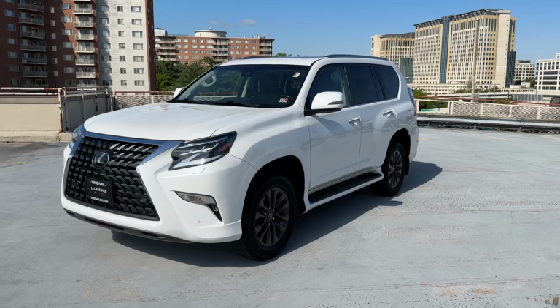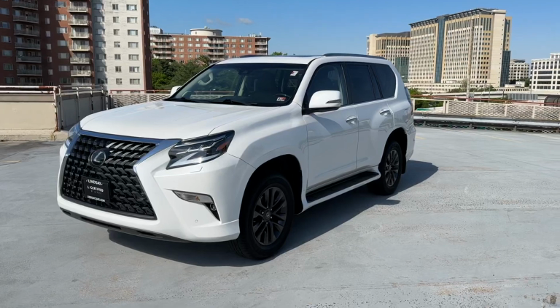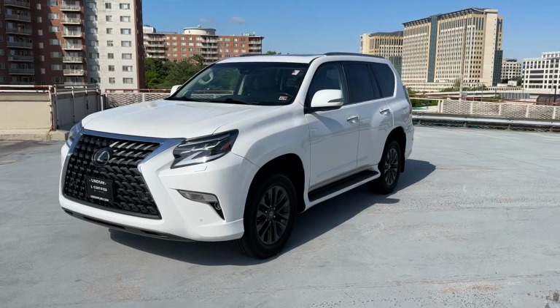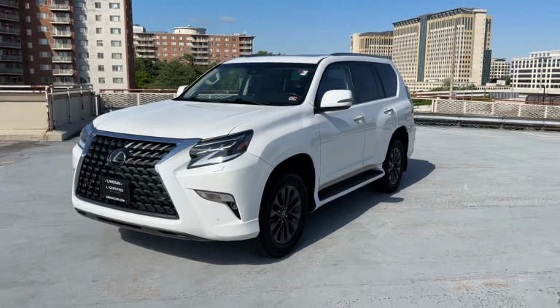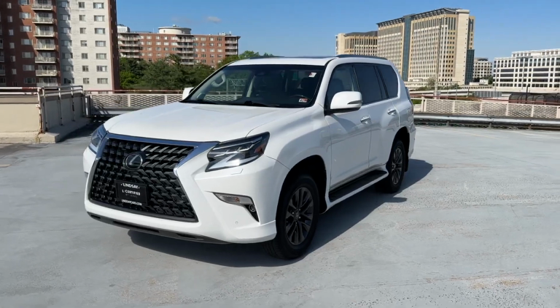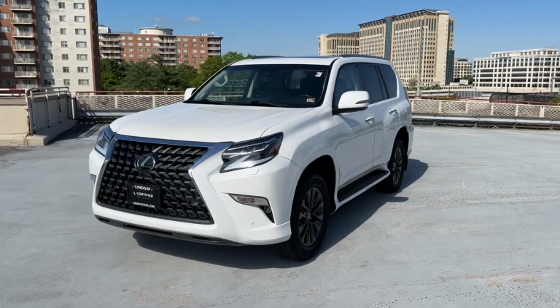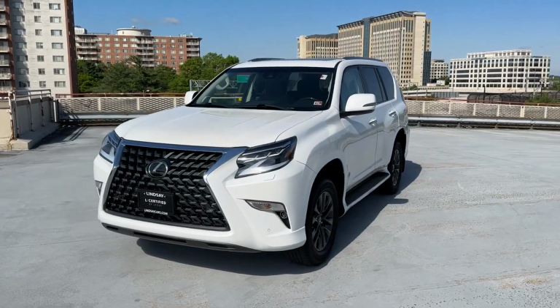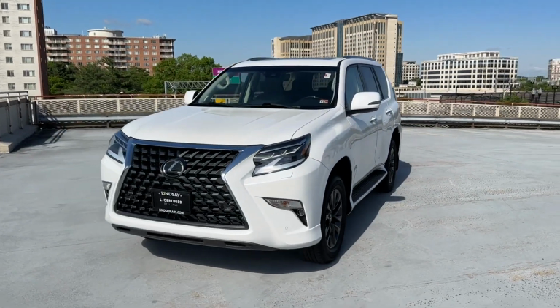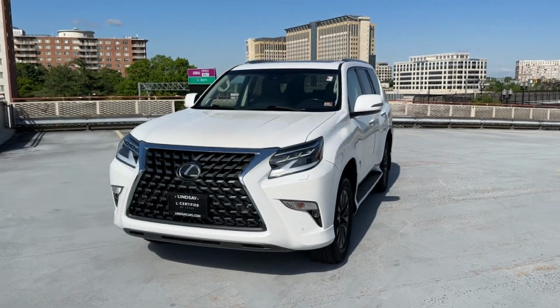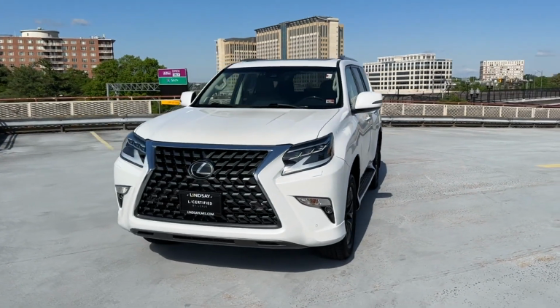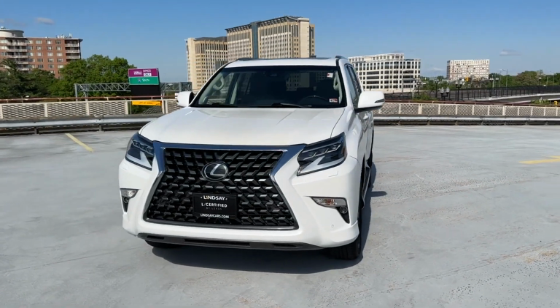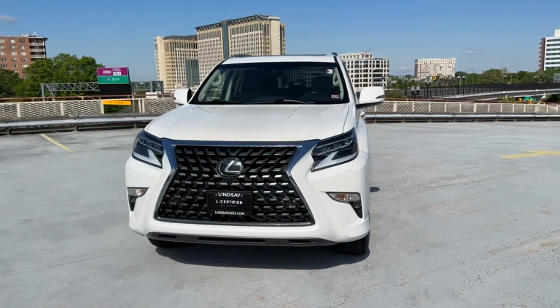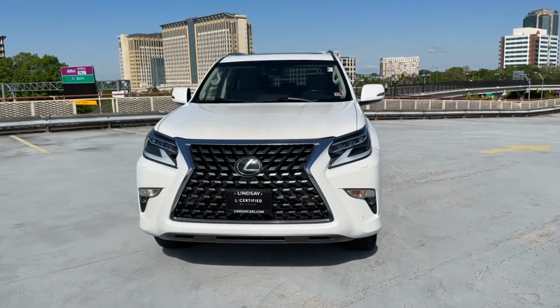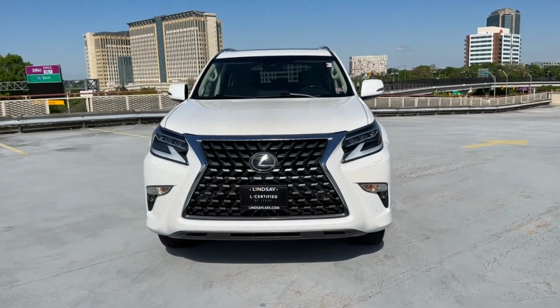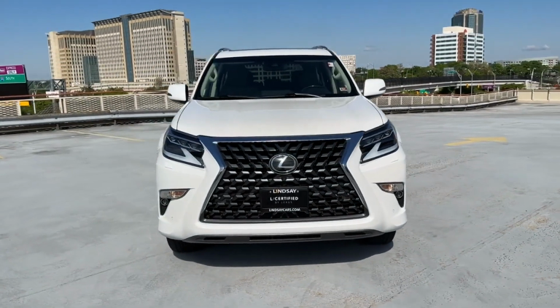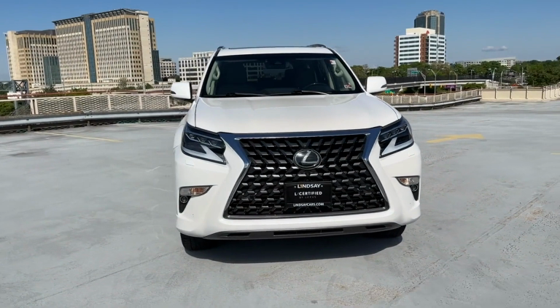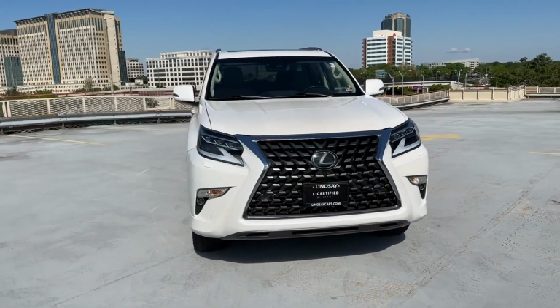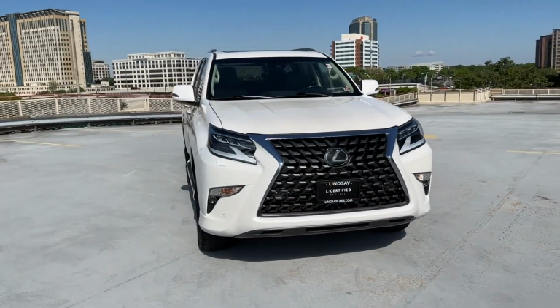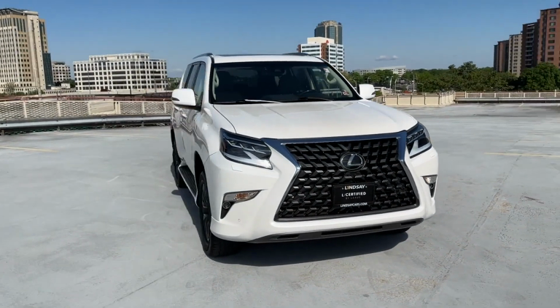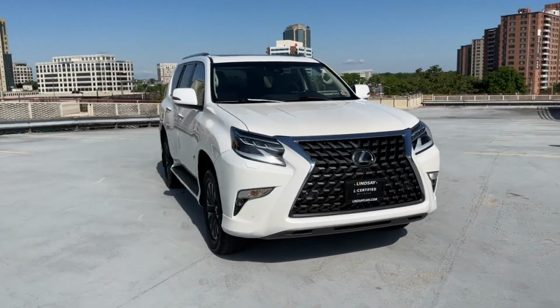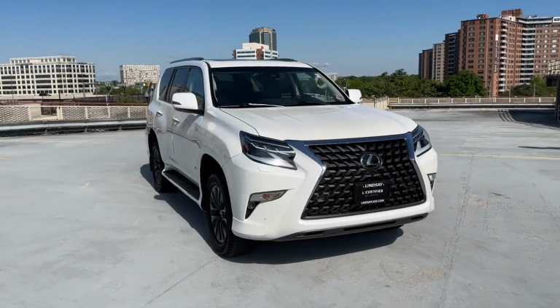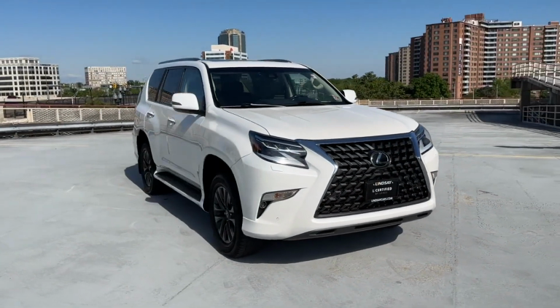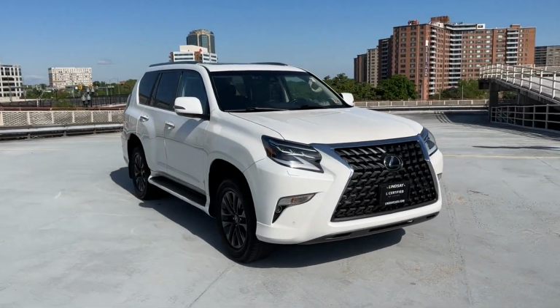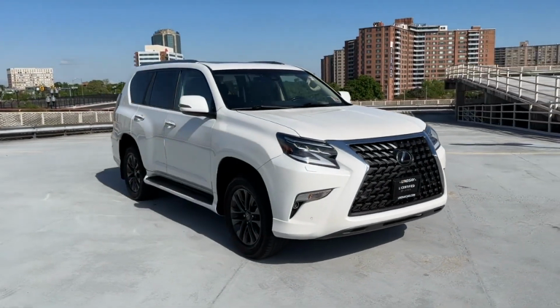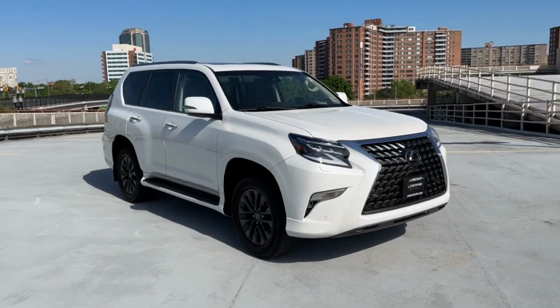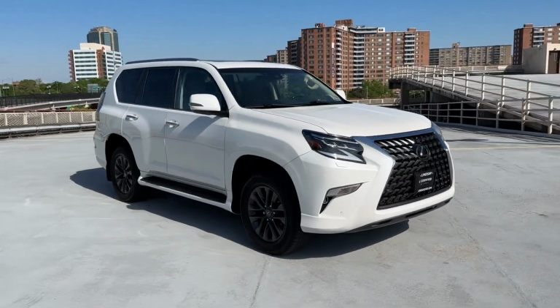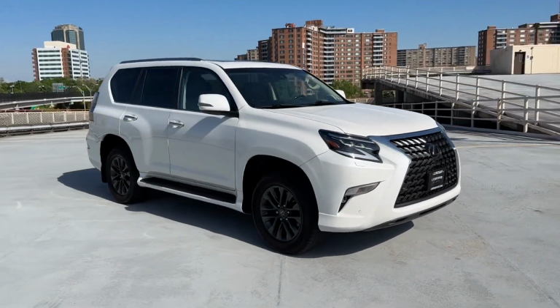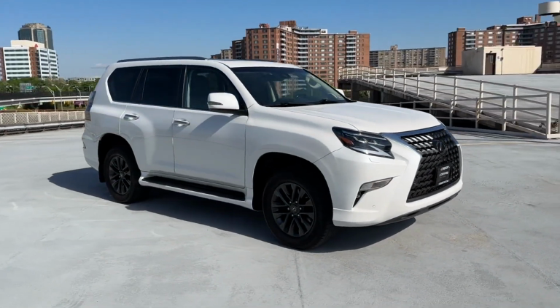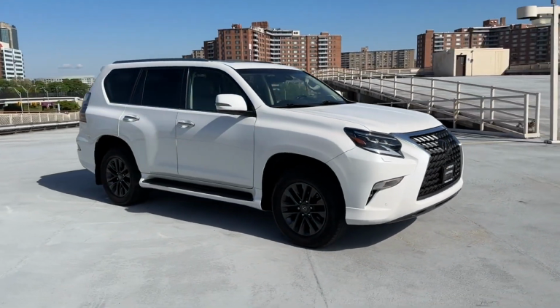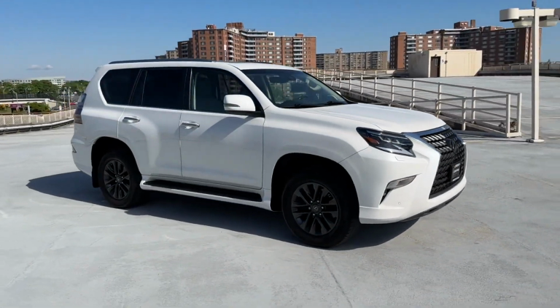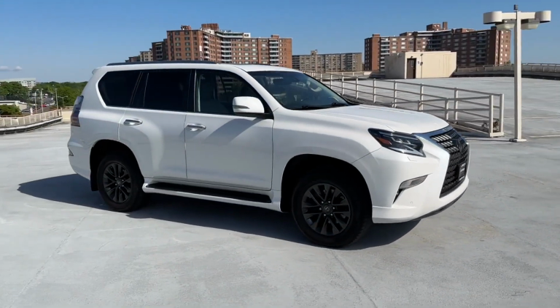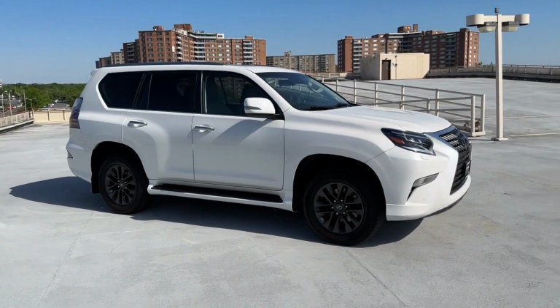2021 Lexus GX. With less than 37,000 miles on the odometer, this SUV offers space as well as power and performance.